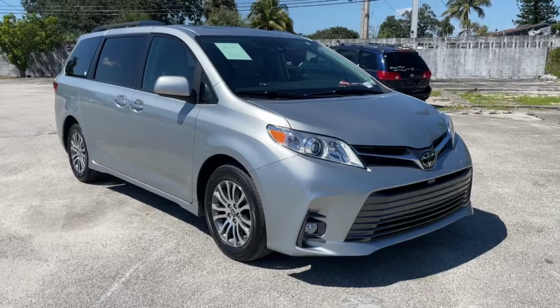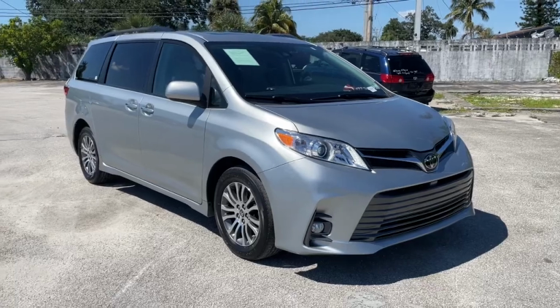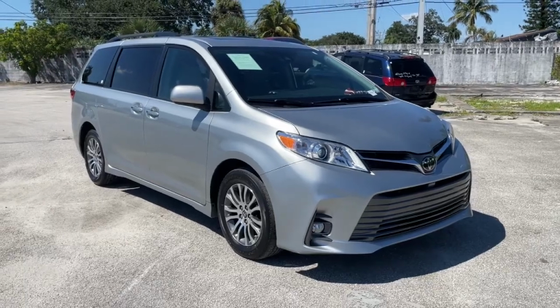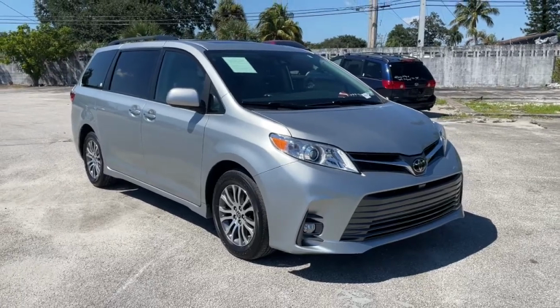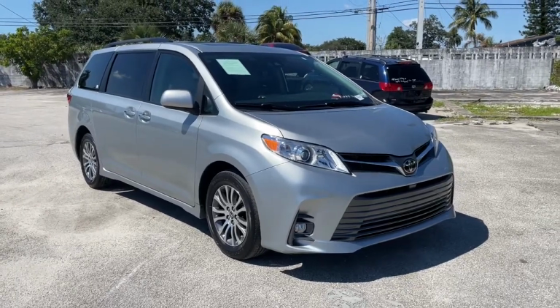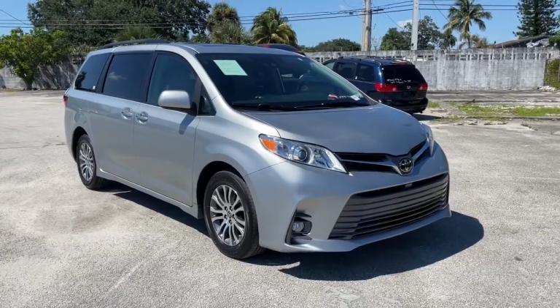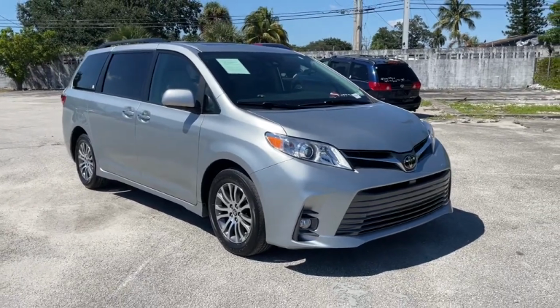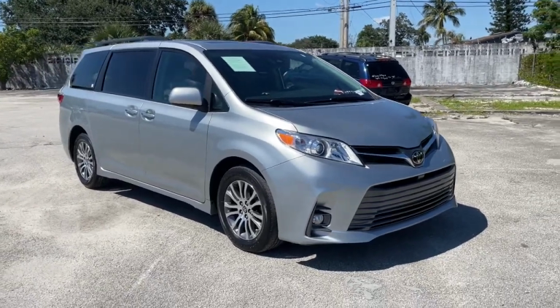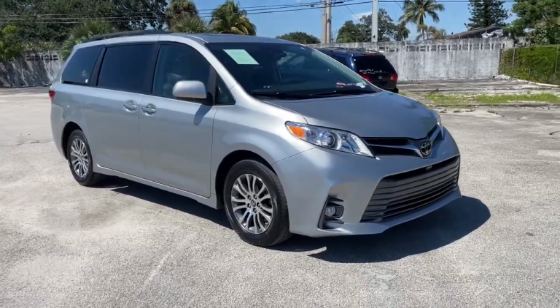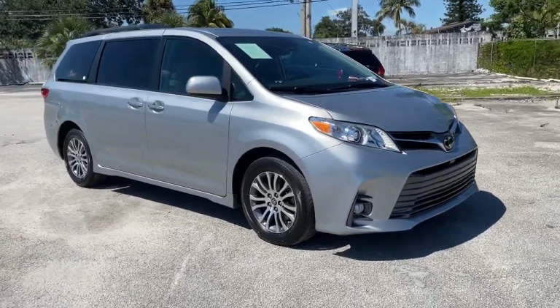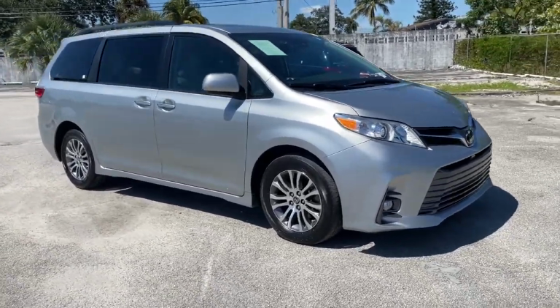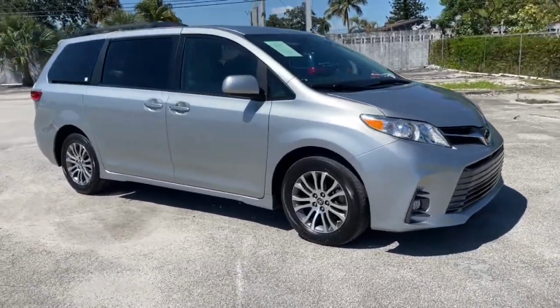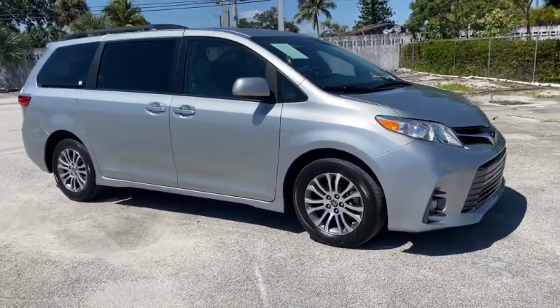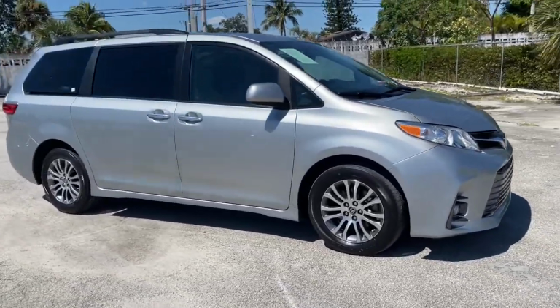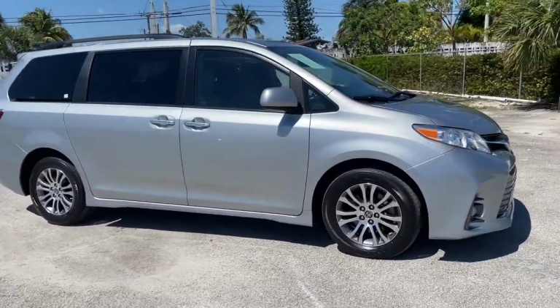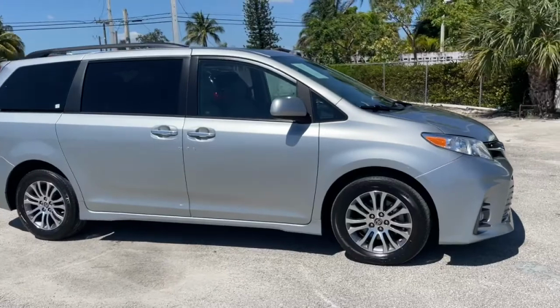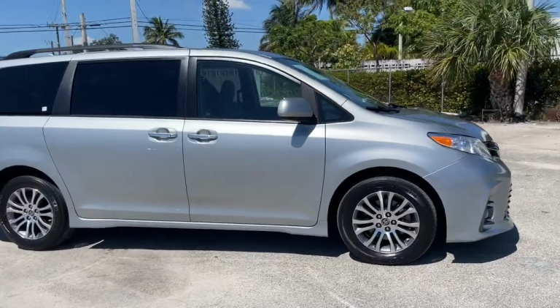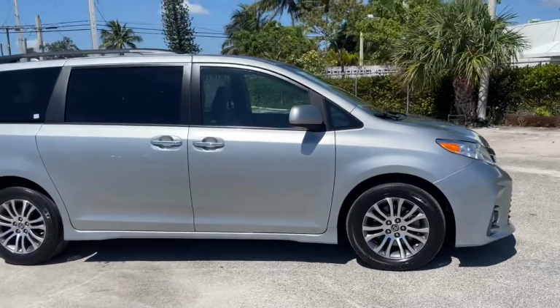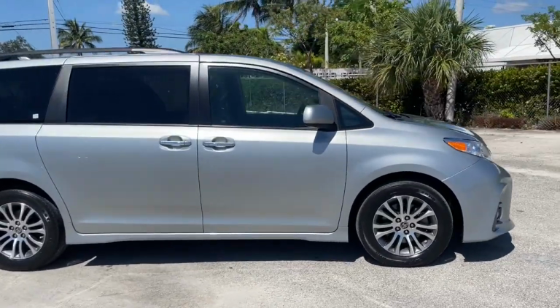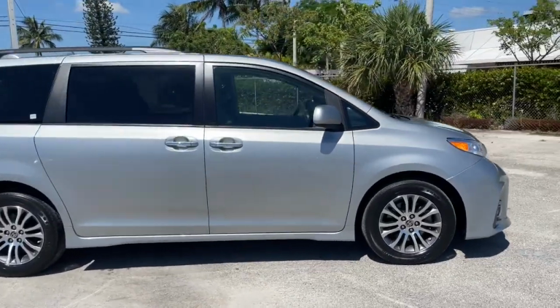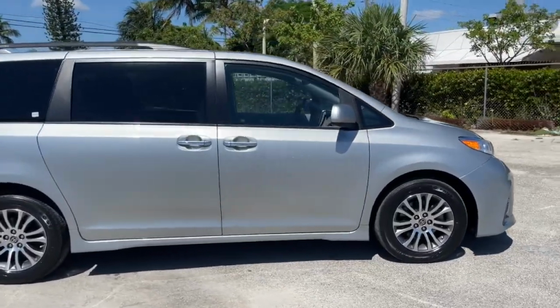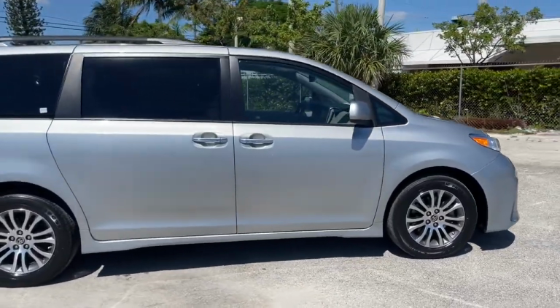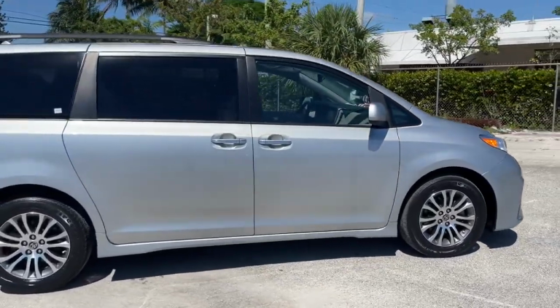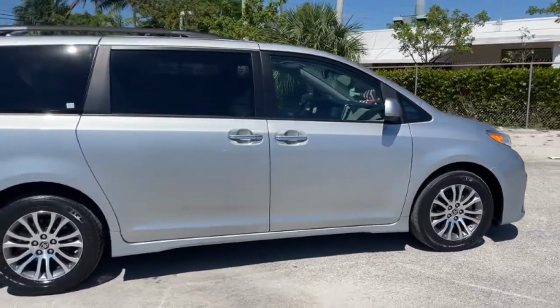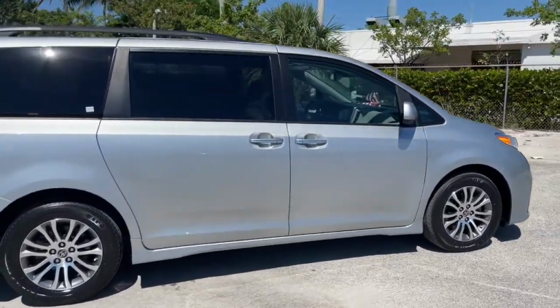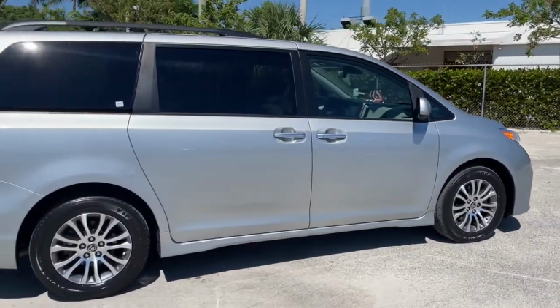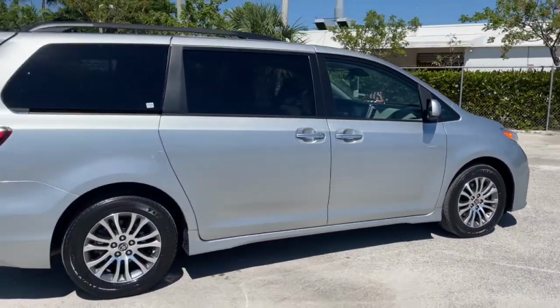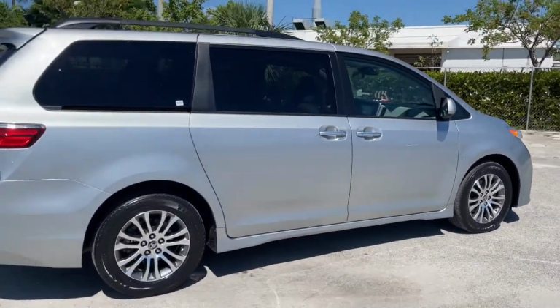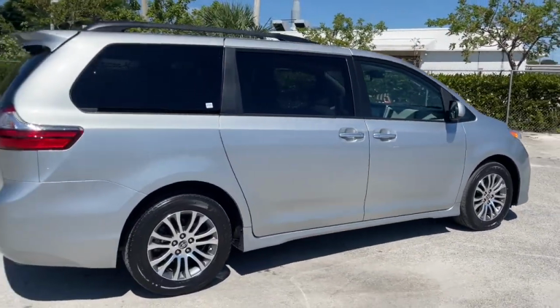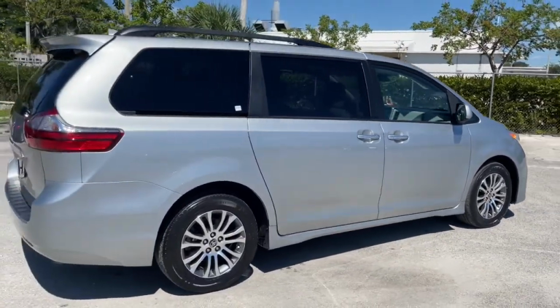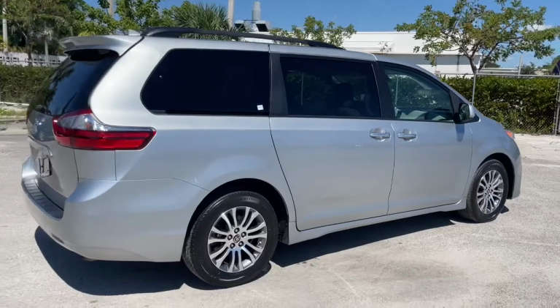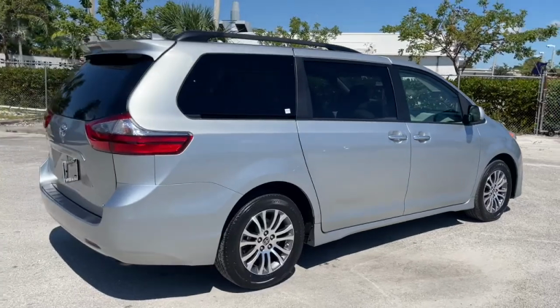Looking for your dream car? It could be the 2020 Toyota Sienna. With less than 25,000 miles on the odometer, this vehicle stands out from the rest.